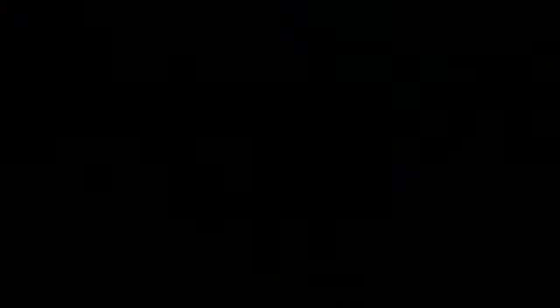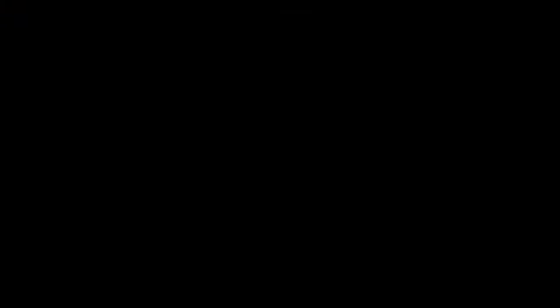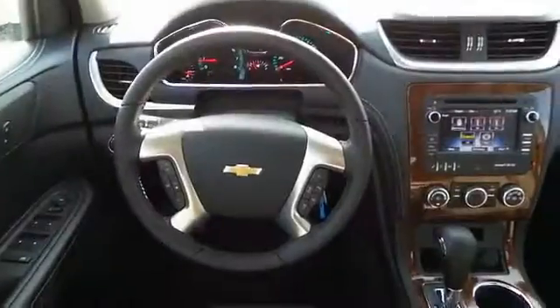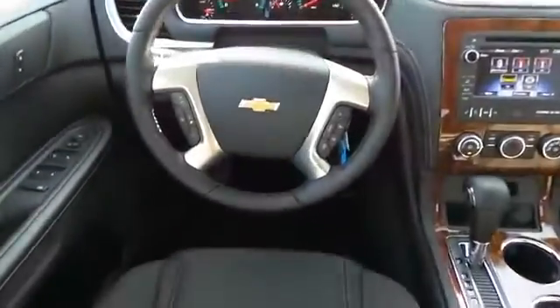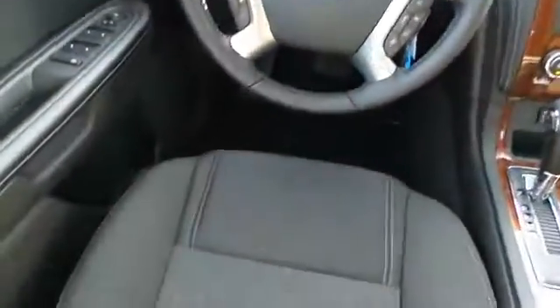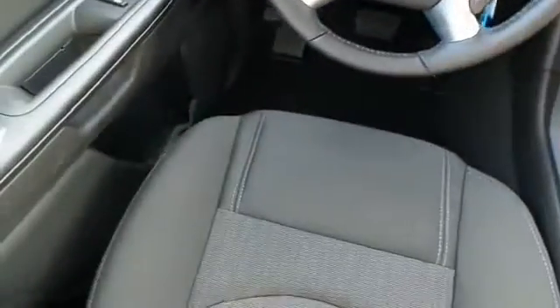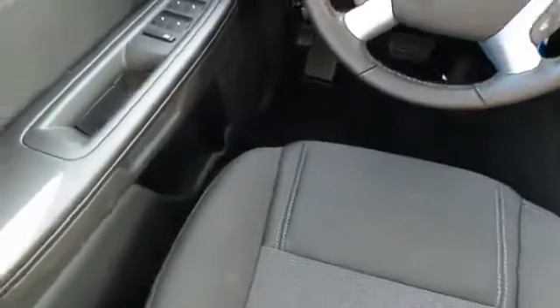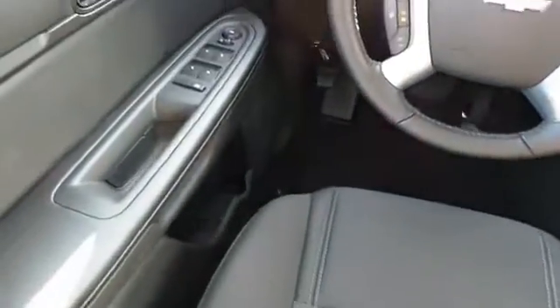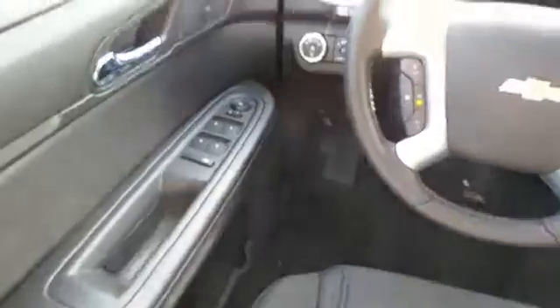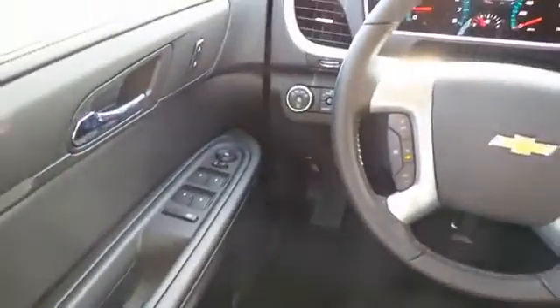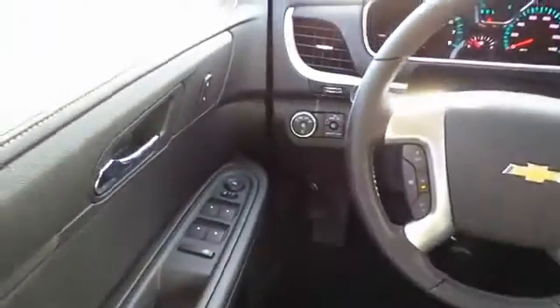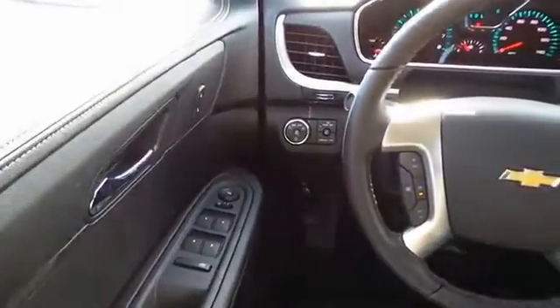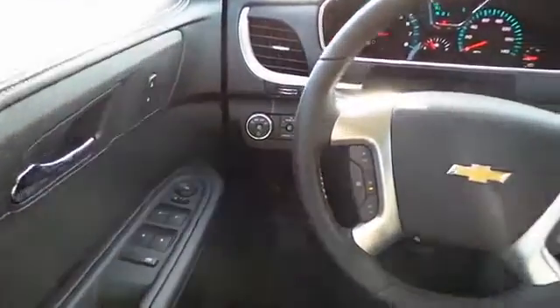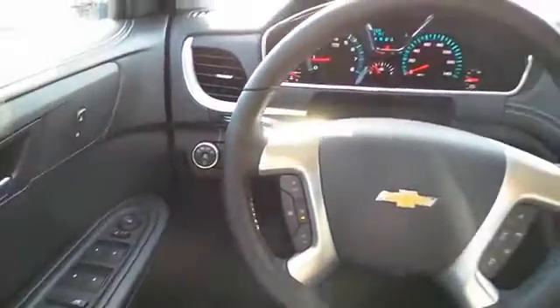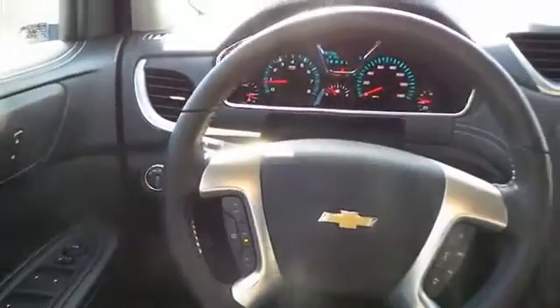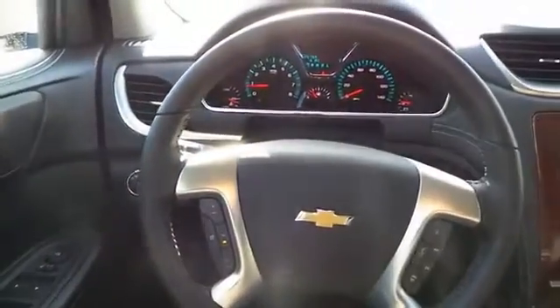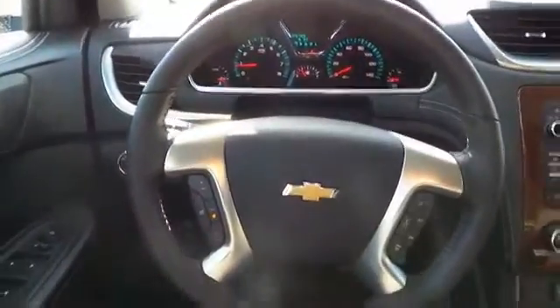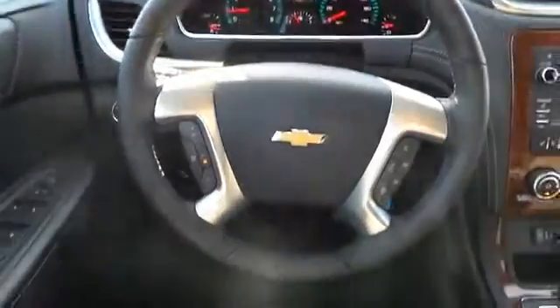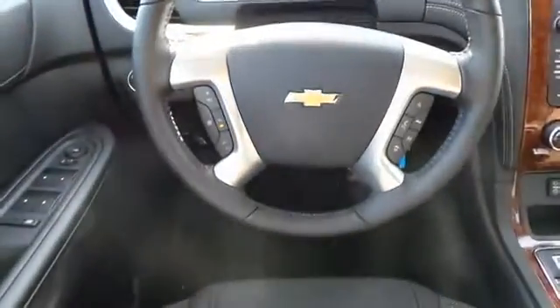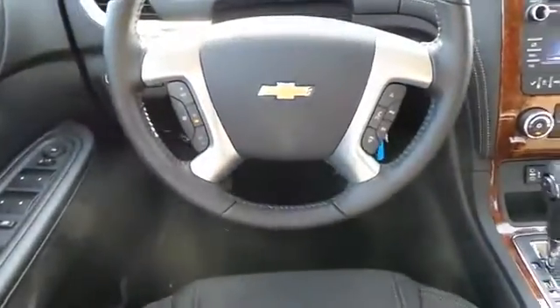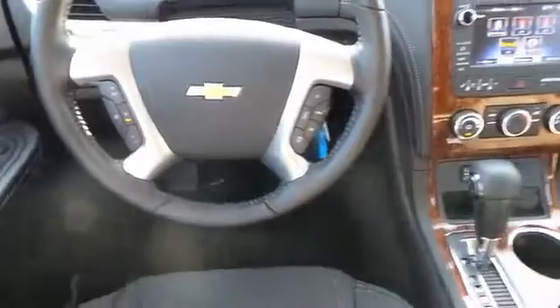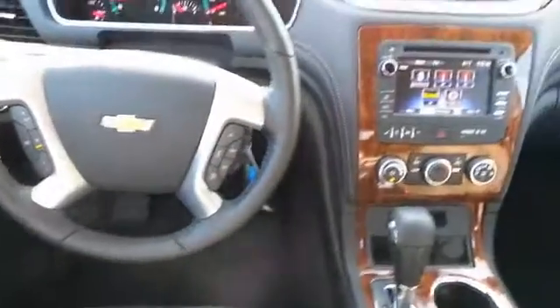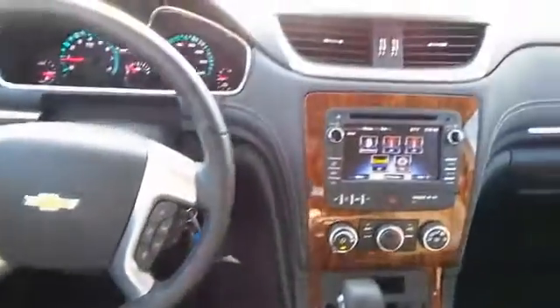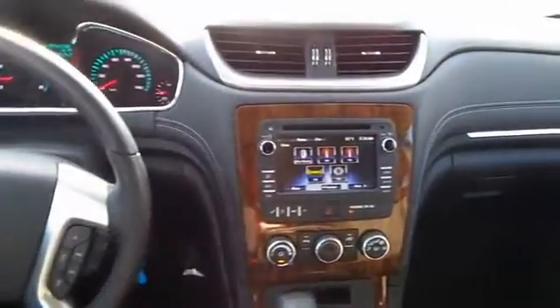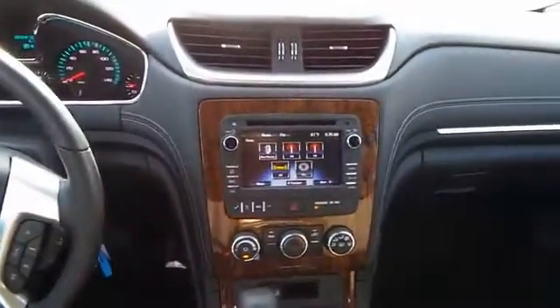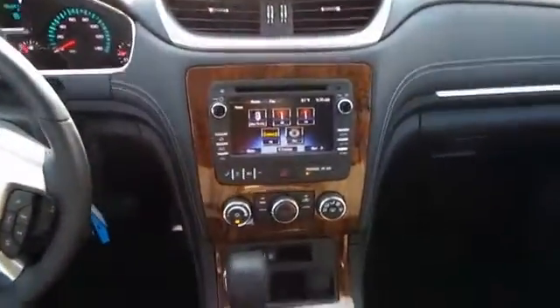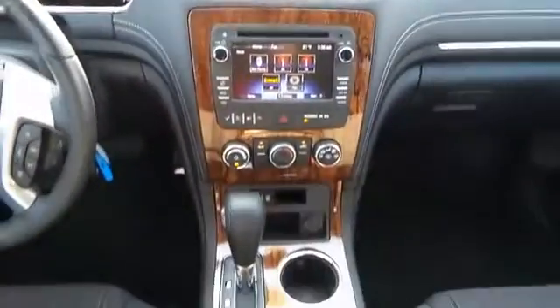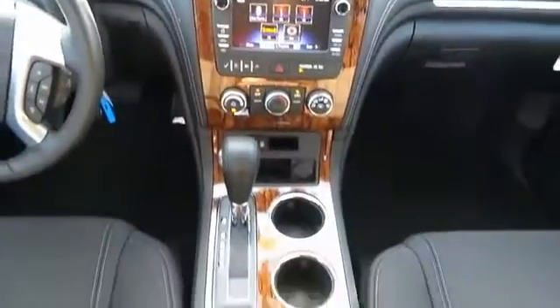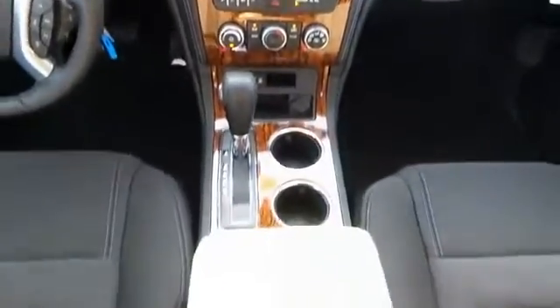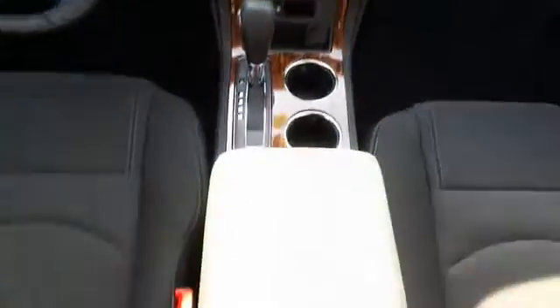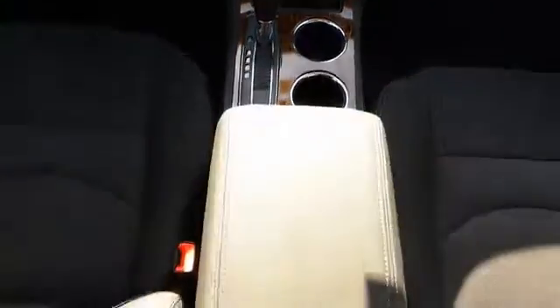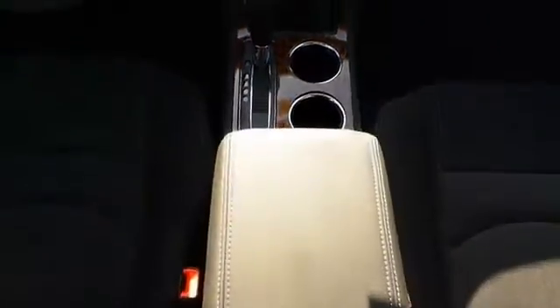On the inside, you'll find satellite radio, an auxiliary input, a backup camera, child safety locks, power seats, cruise control, split rear seats, a trip computer, air conditioning, and power door locks.